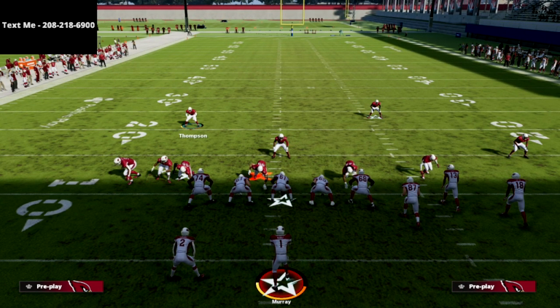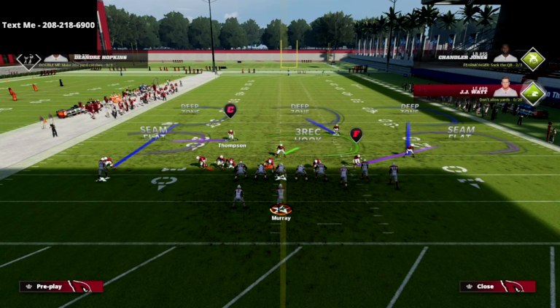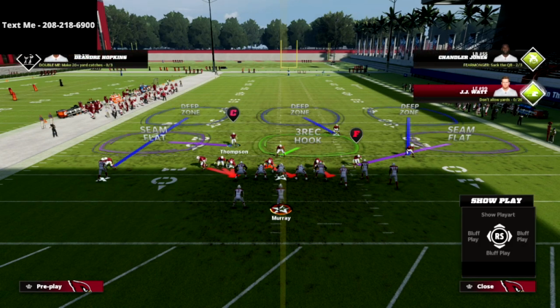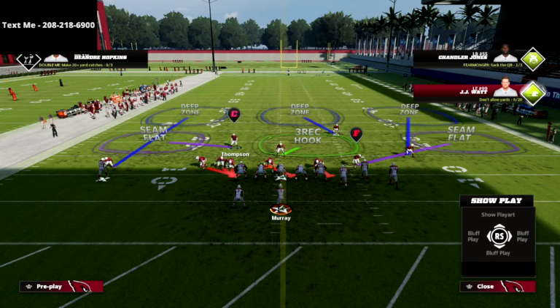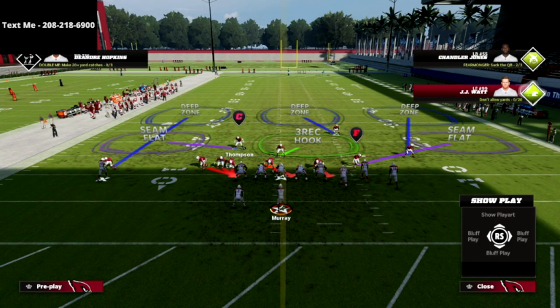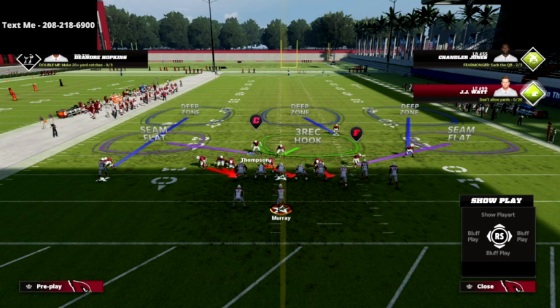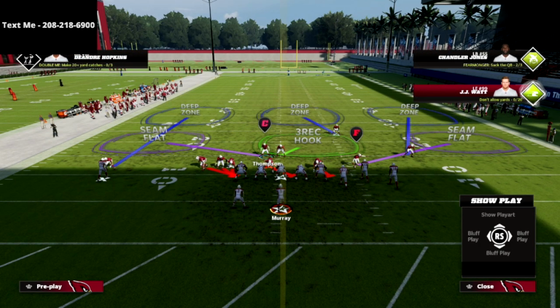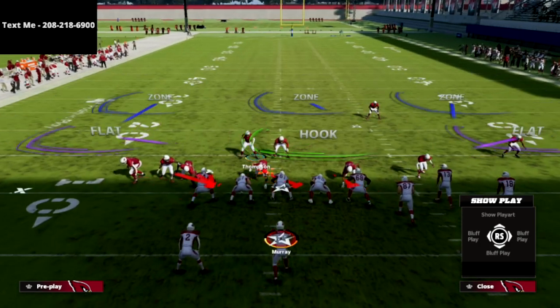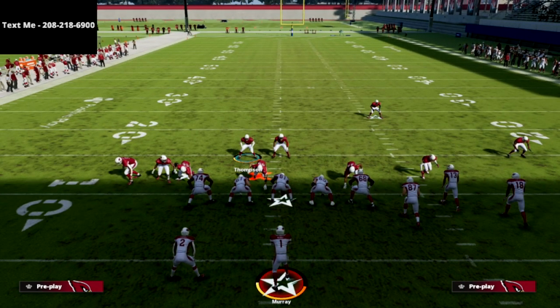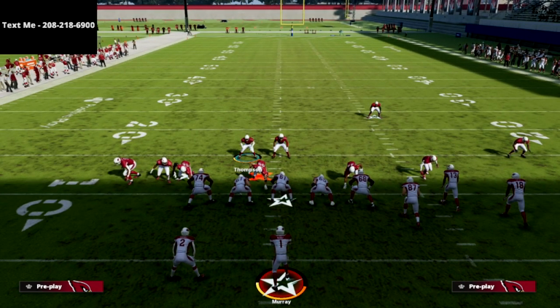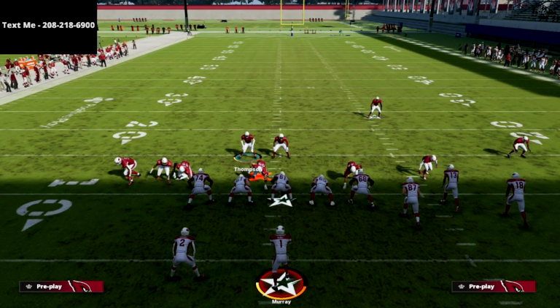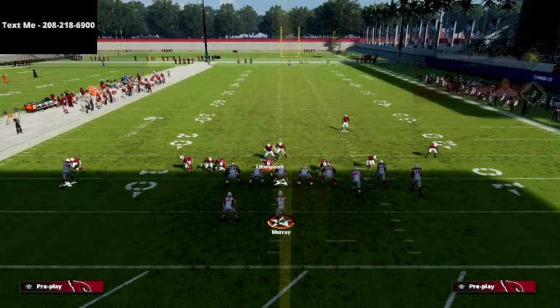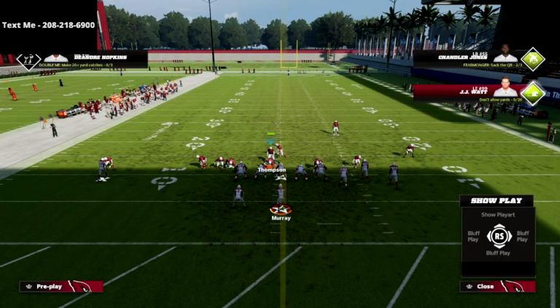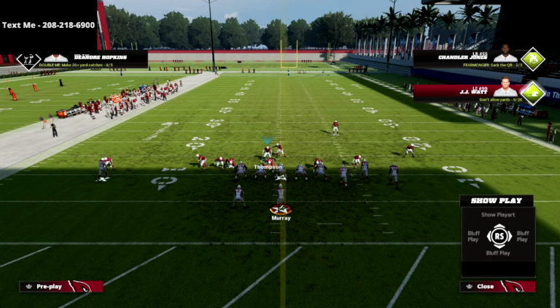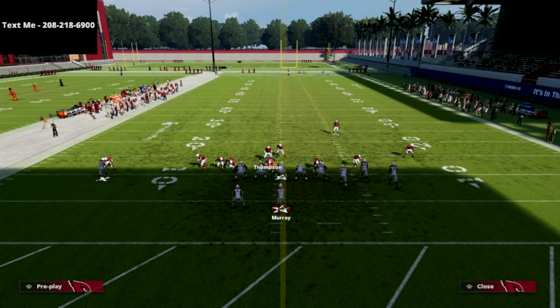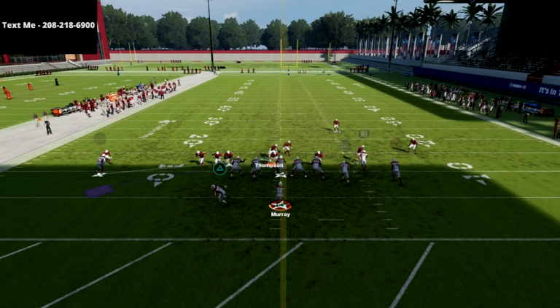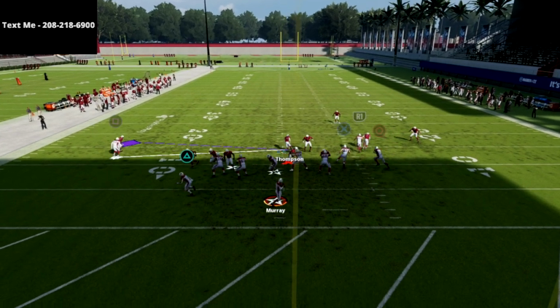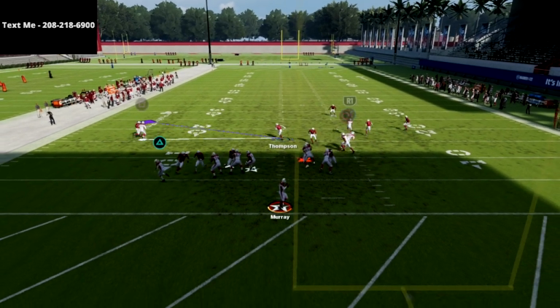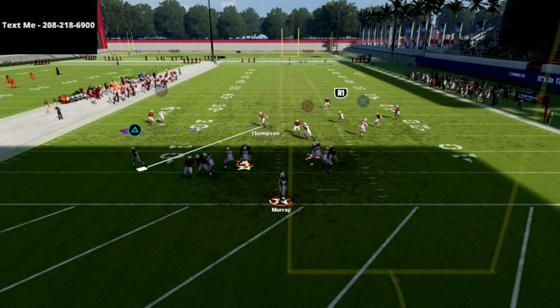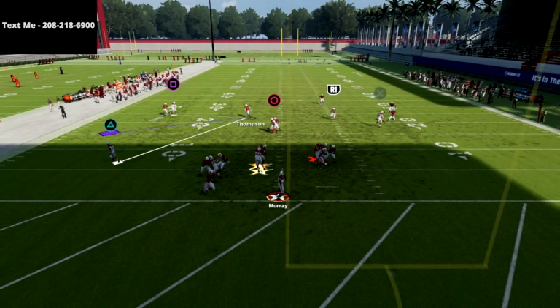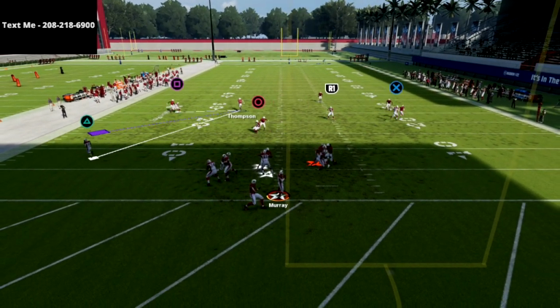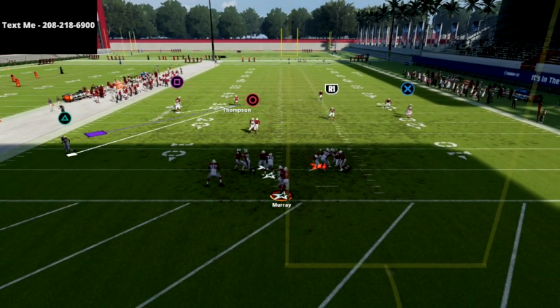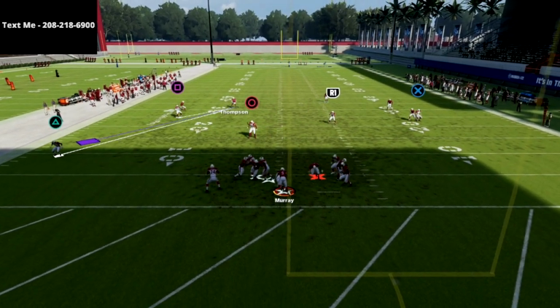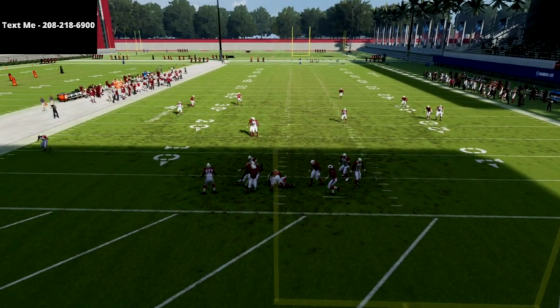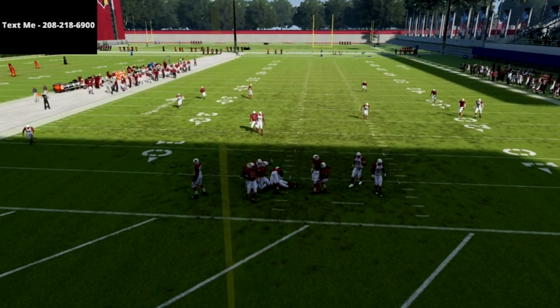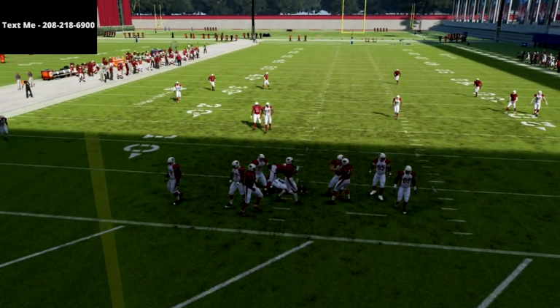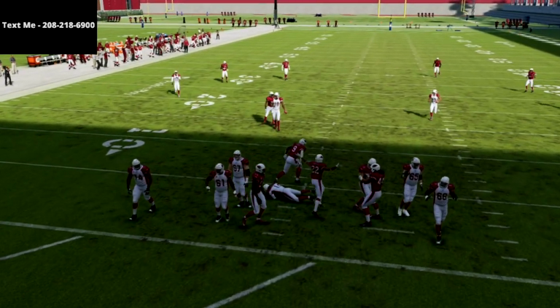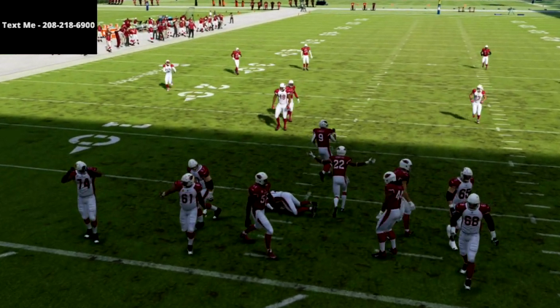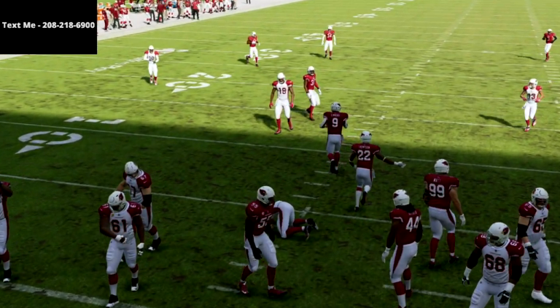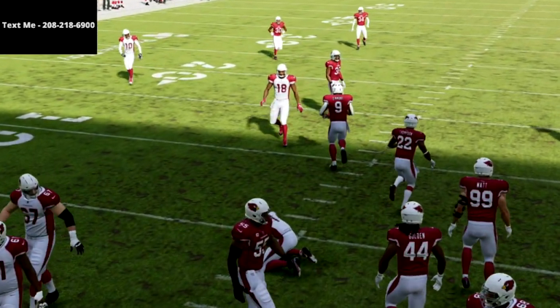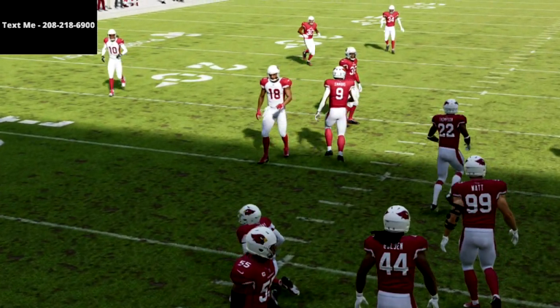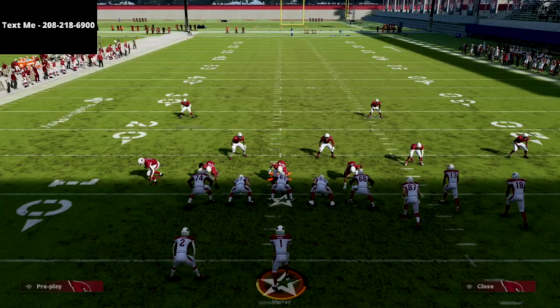As you can see, it's going to create this little stack alignment that is absolutely critical for this to be successful. We're going to stand right here with our user, and at the snap of the ball you're going to see we get easy edge pressure off the left edge.